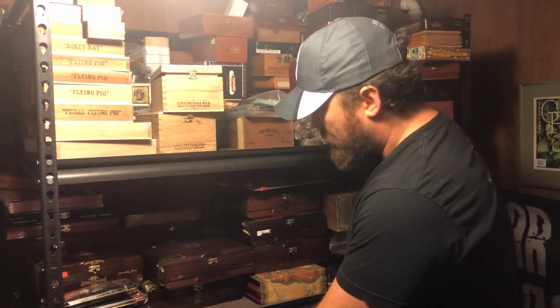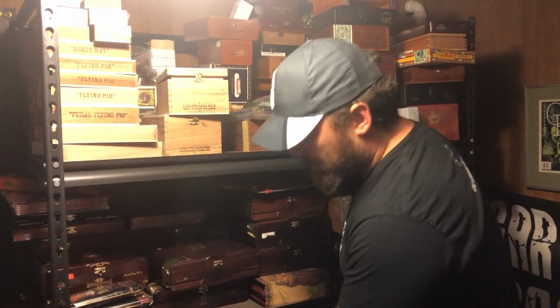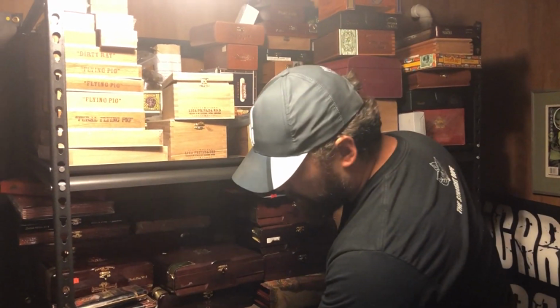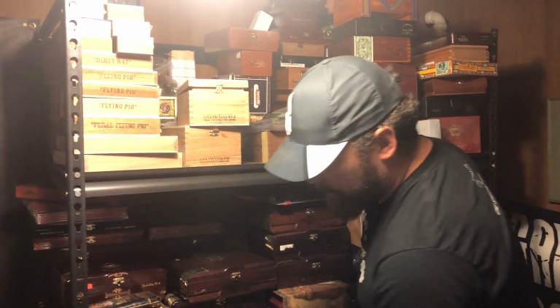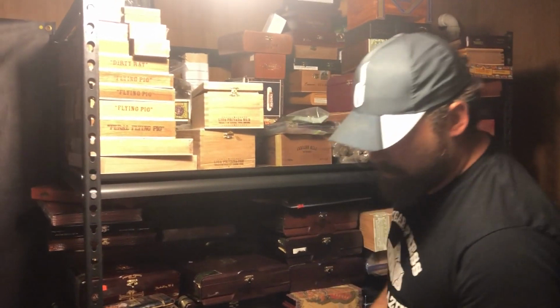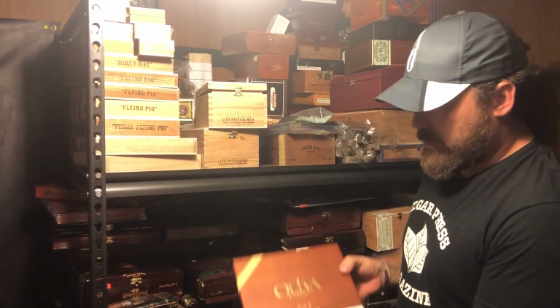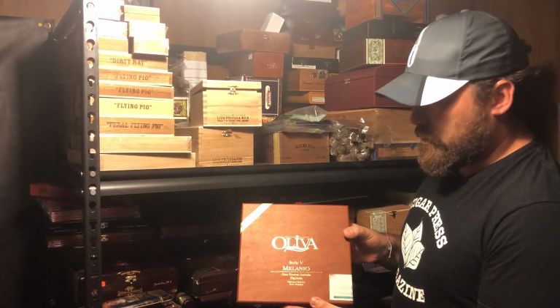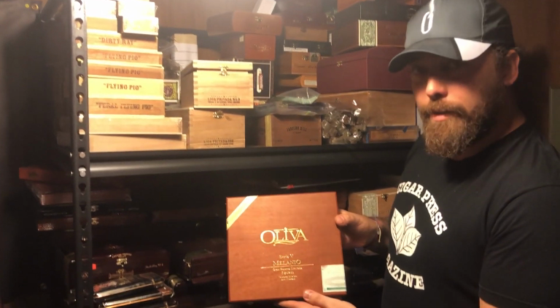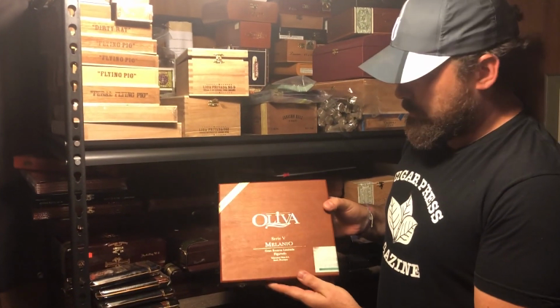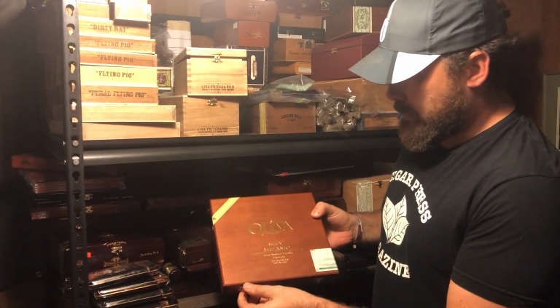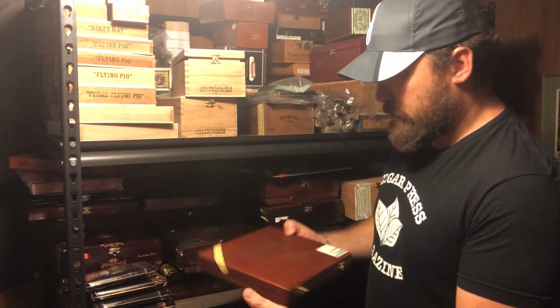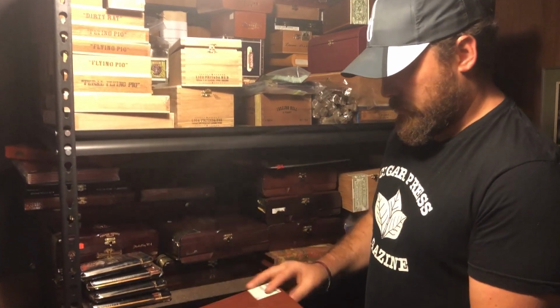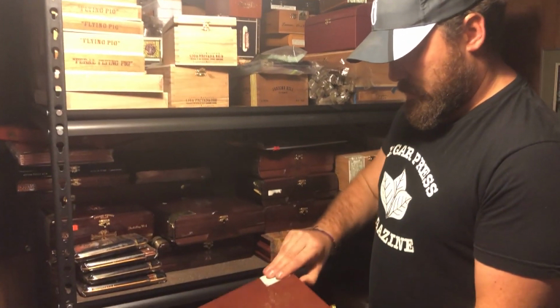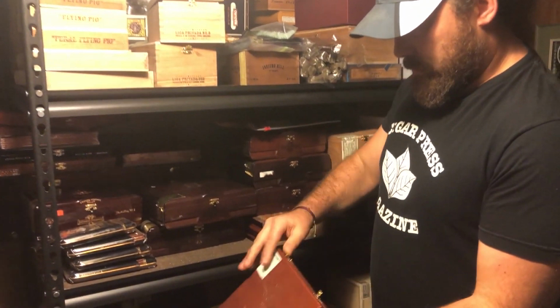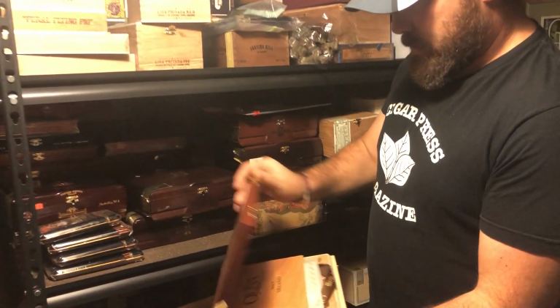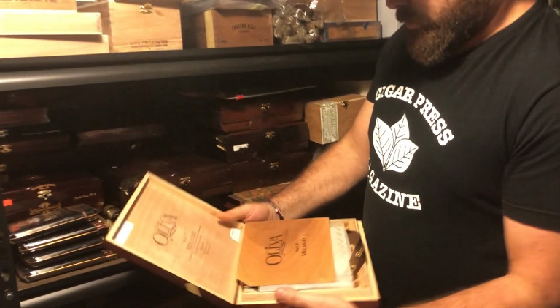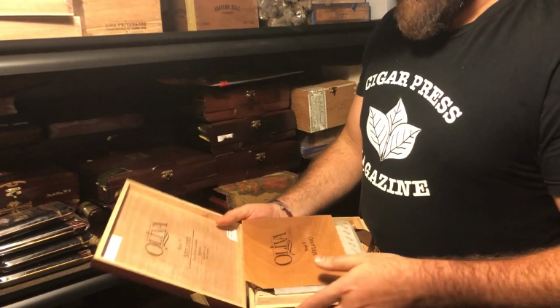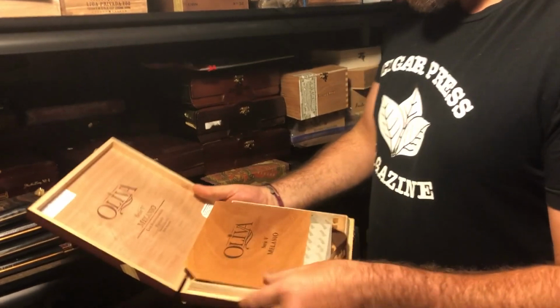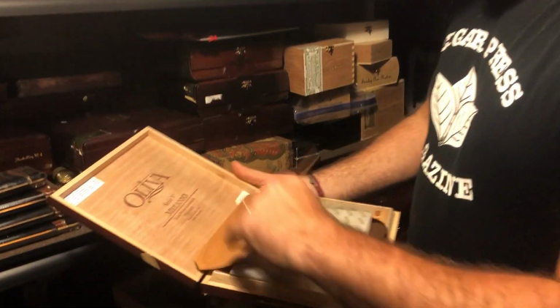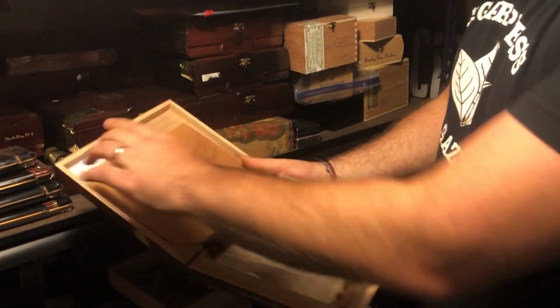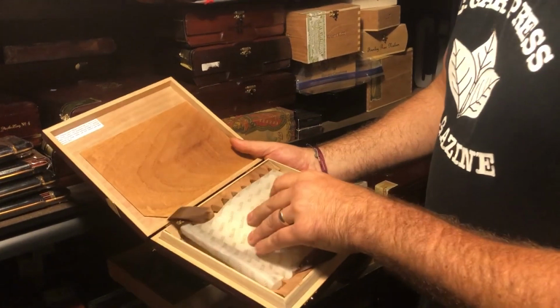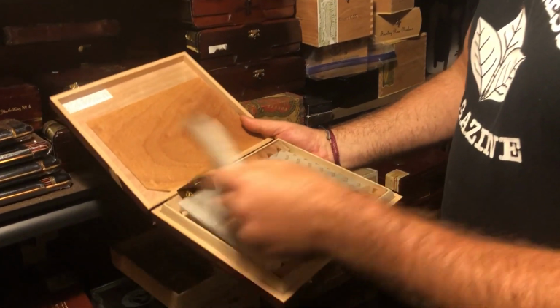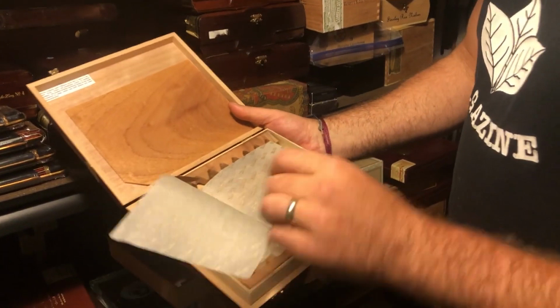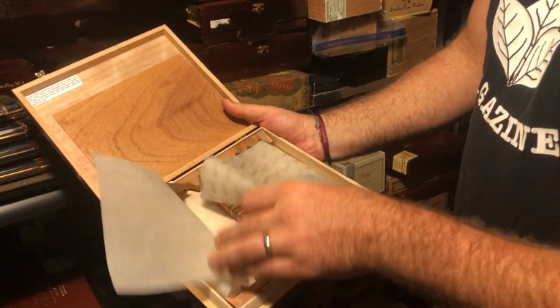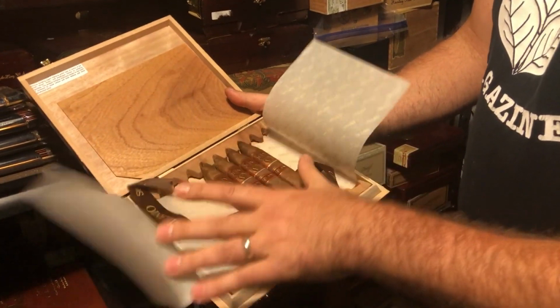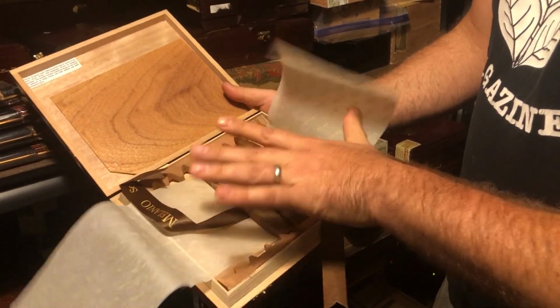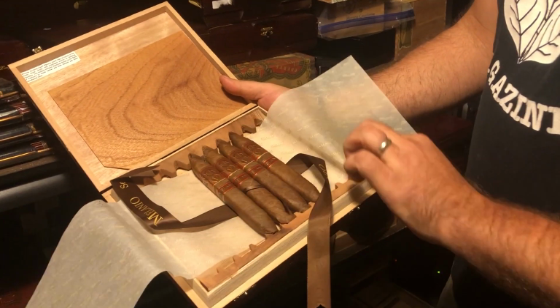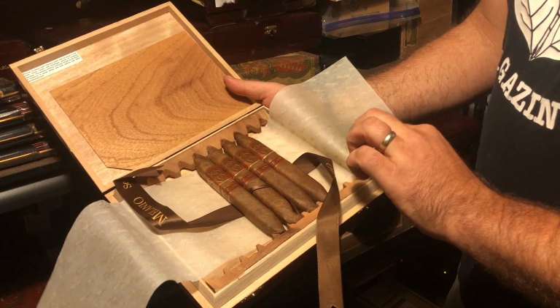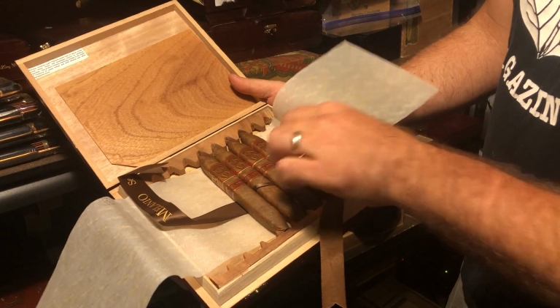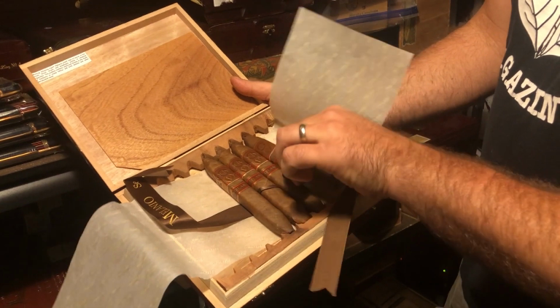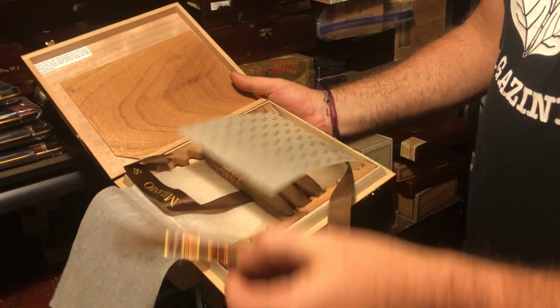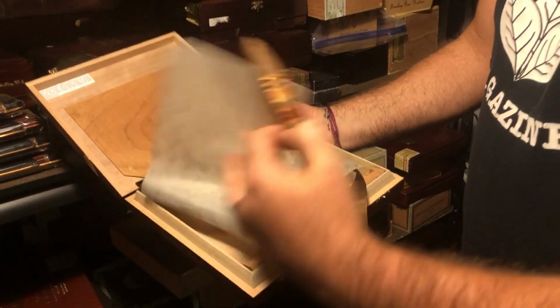Right down here I see an original release Oliva V Milianos. These are the Figurados, box pressed. Go ahead and take one of these.